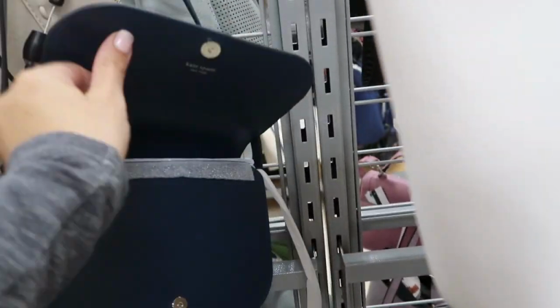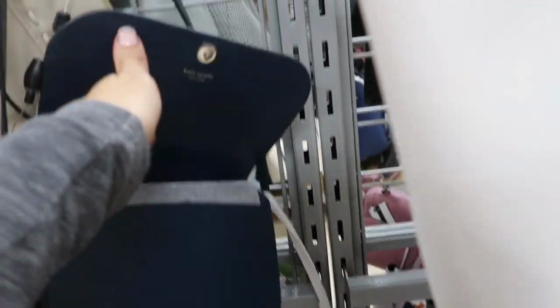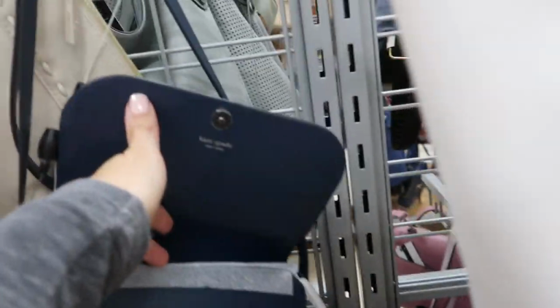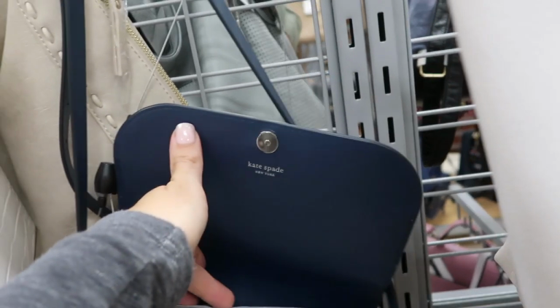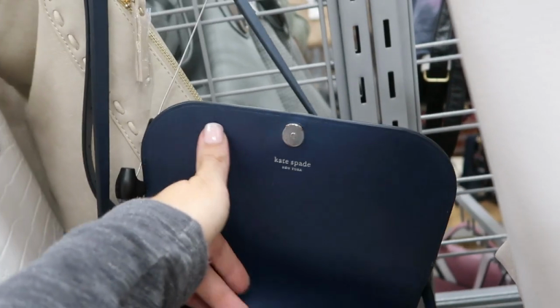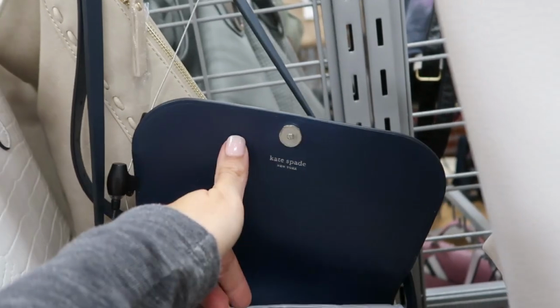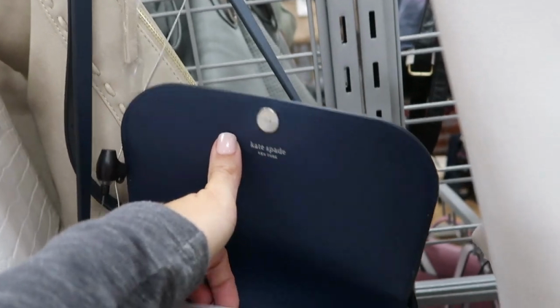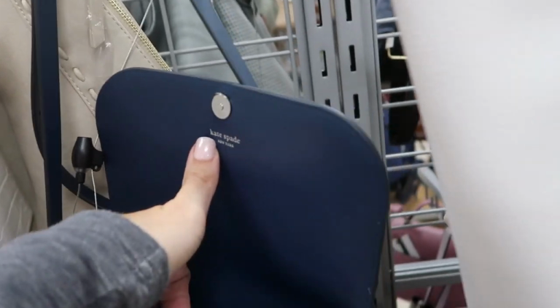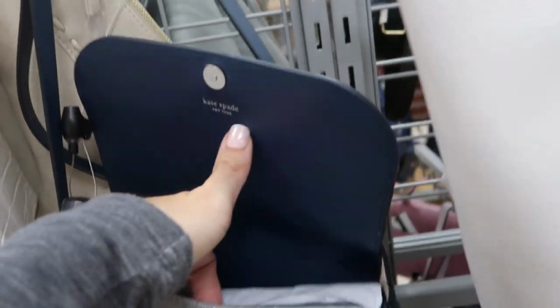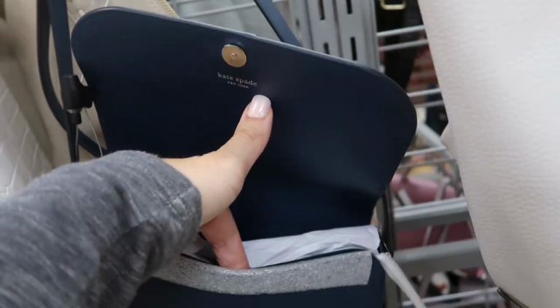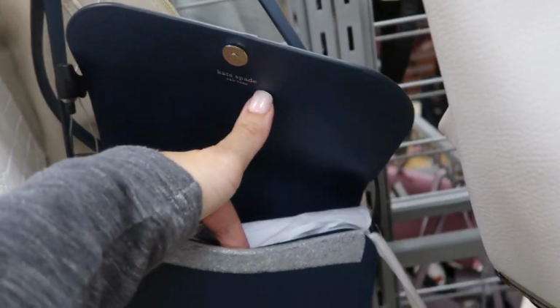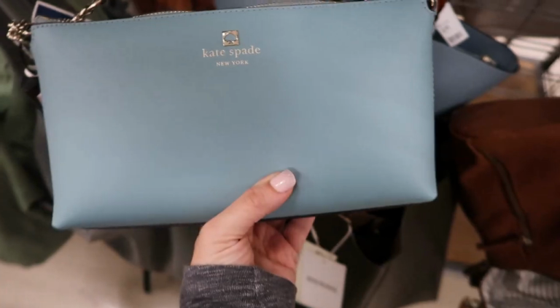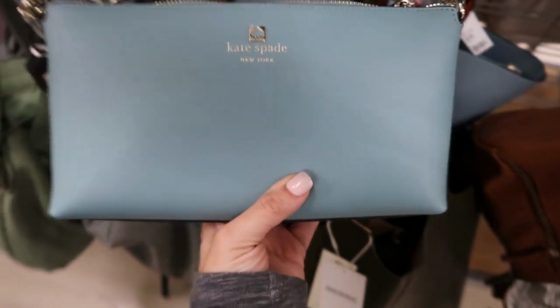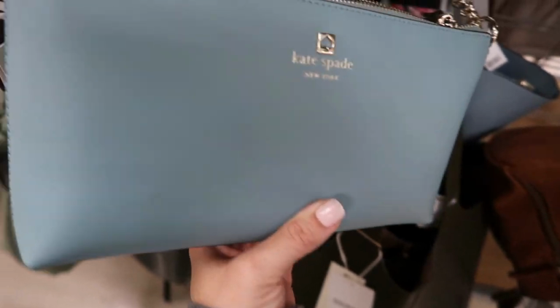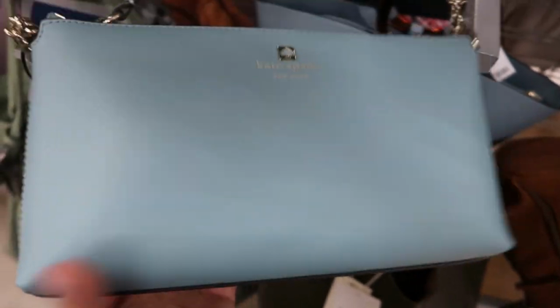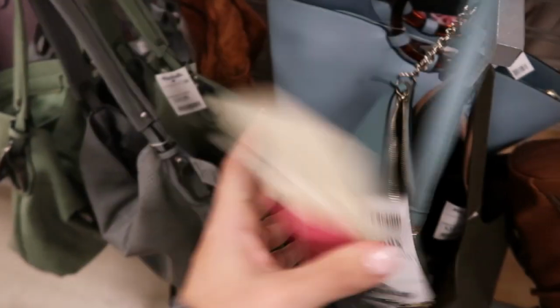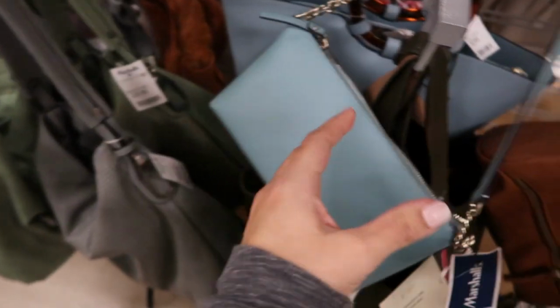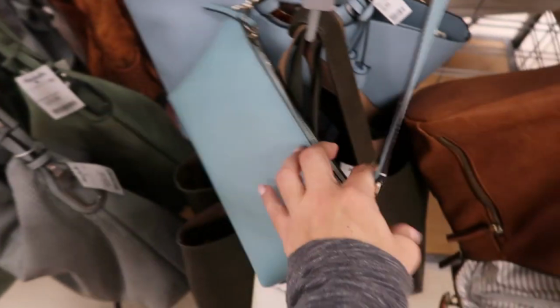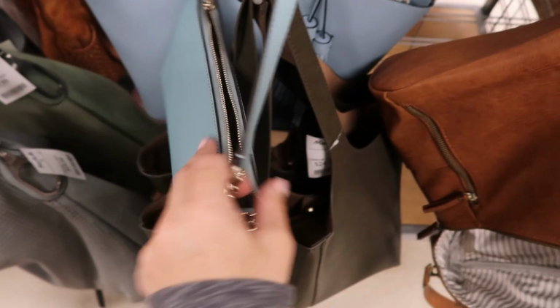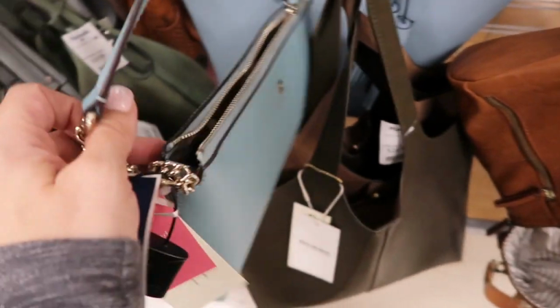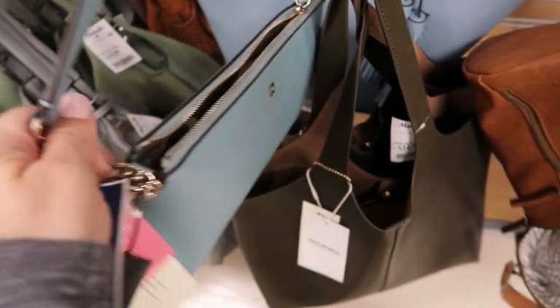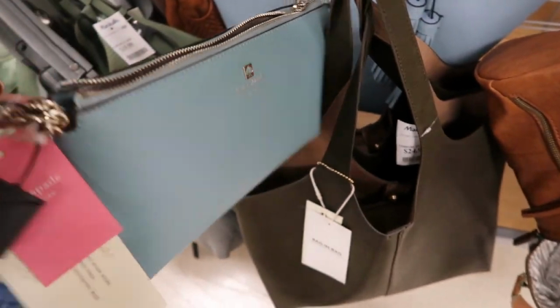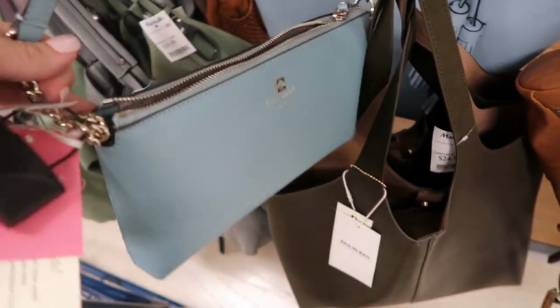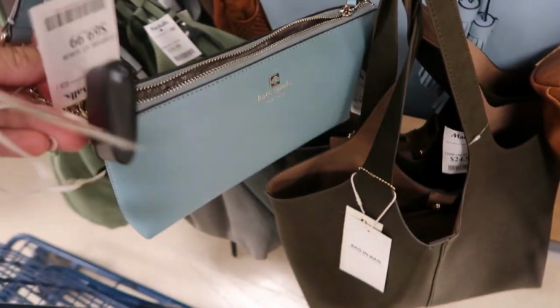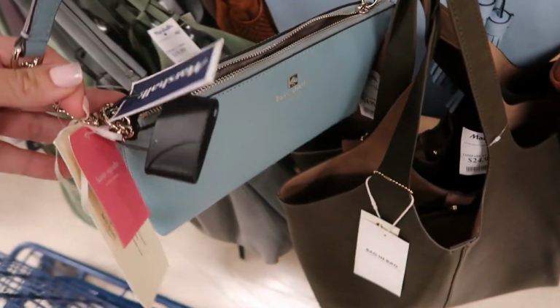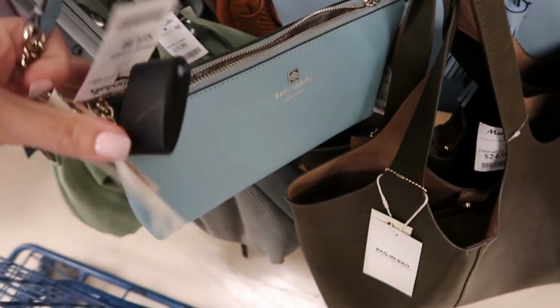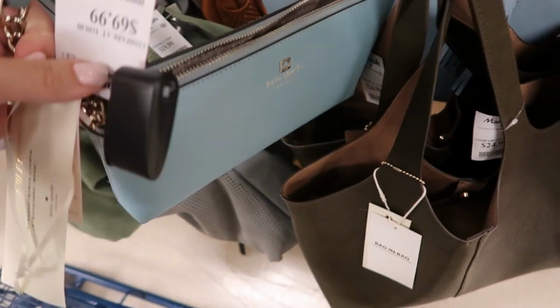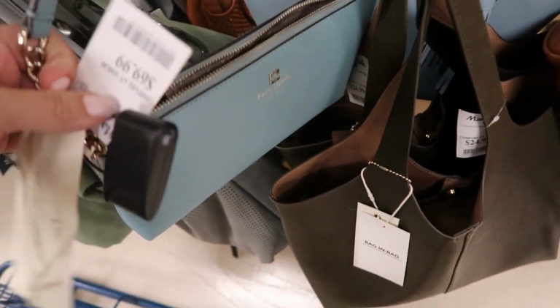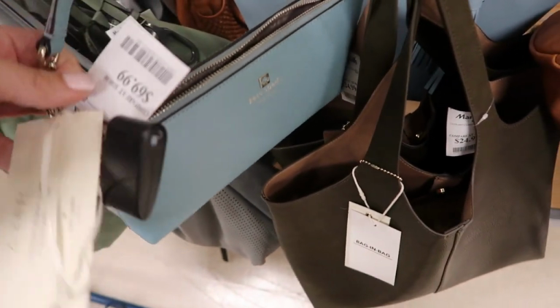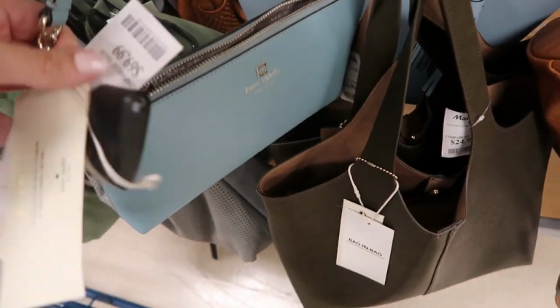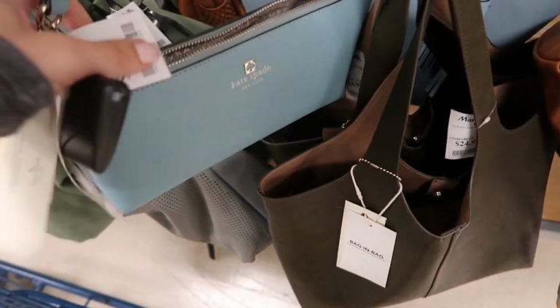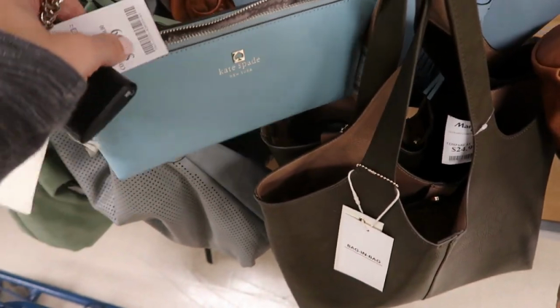There's a really pretty Kate Spade — it retails for $329 and it's only $79.99. I love the colors in this. Here's another Kate Spade, it's a smaller bag and it's $69.99.